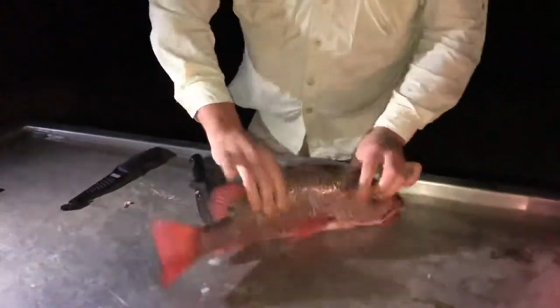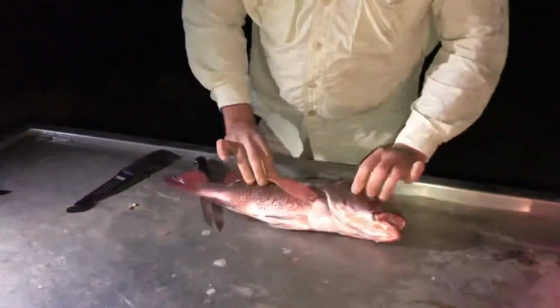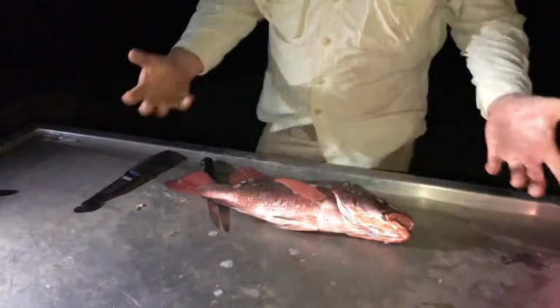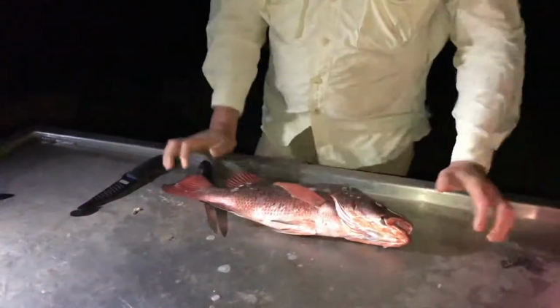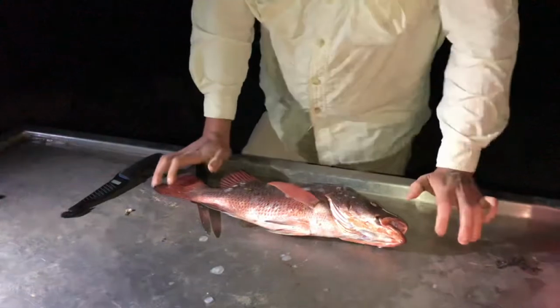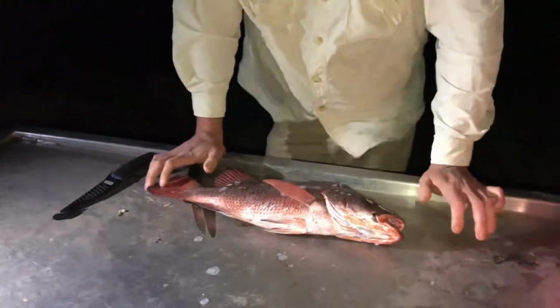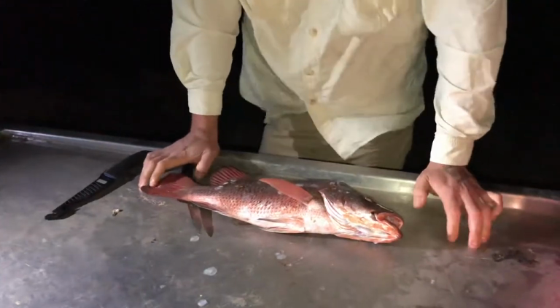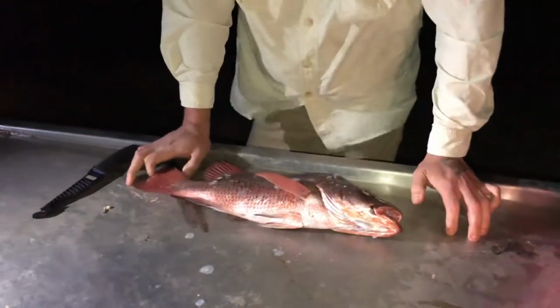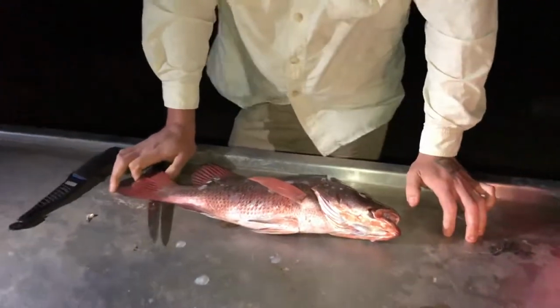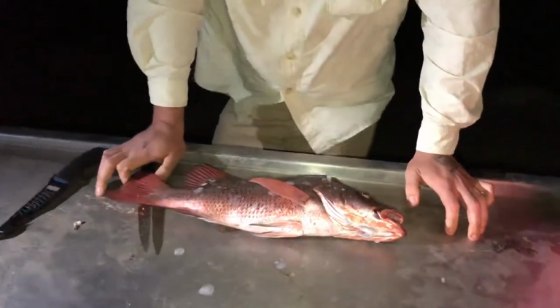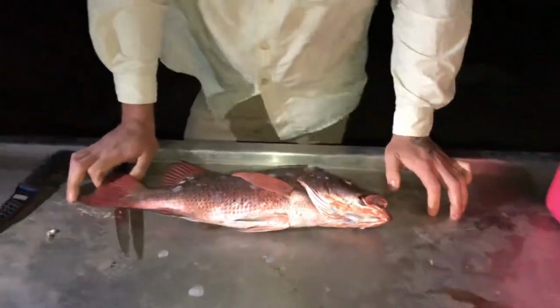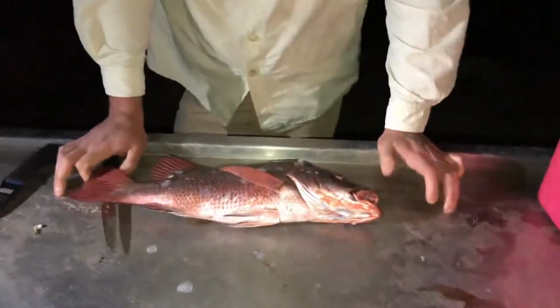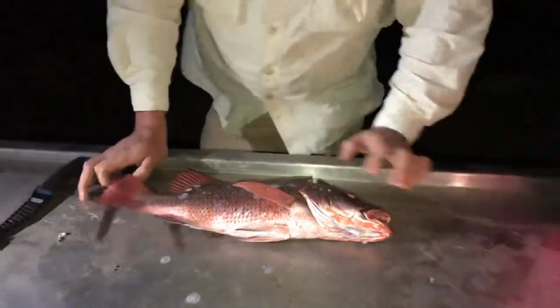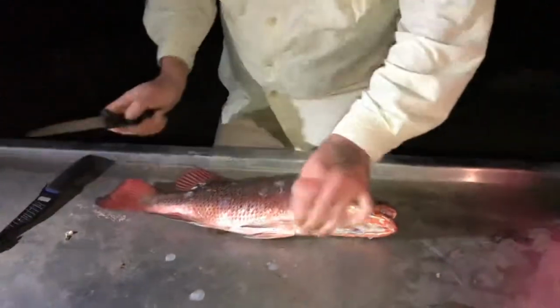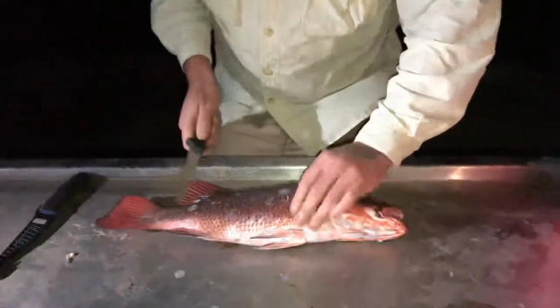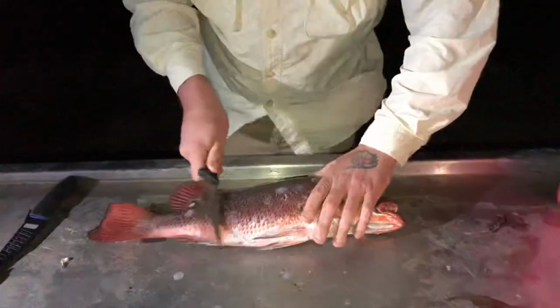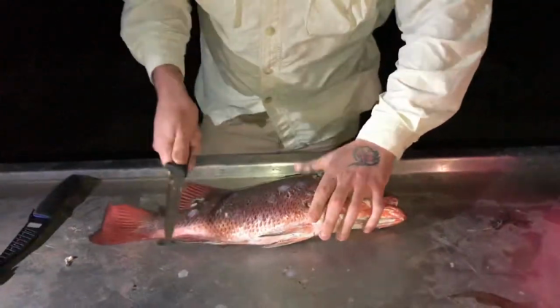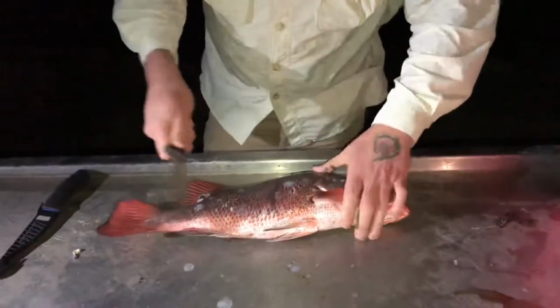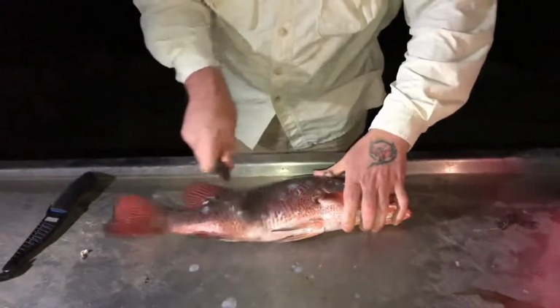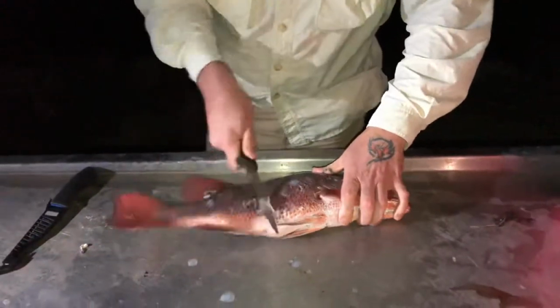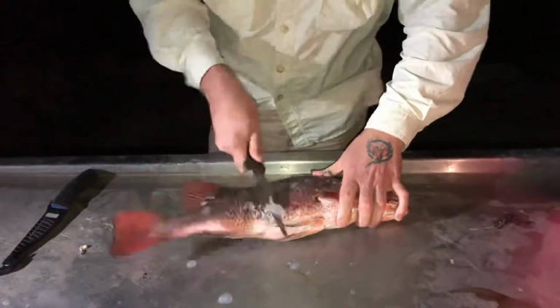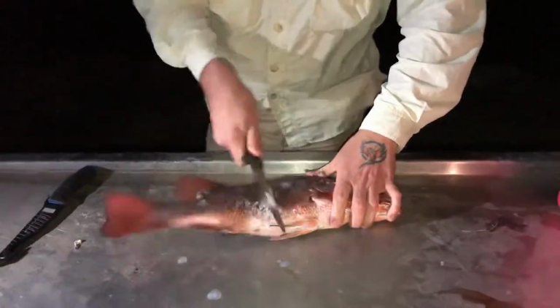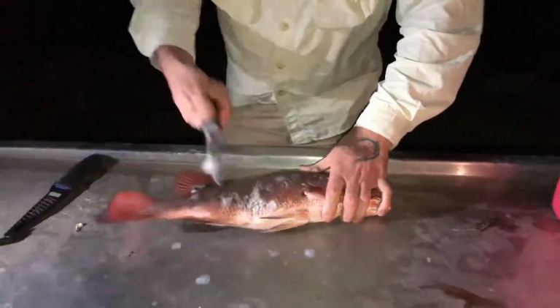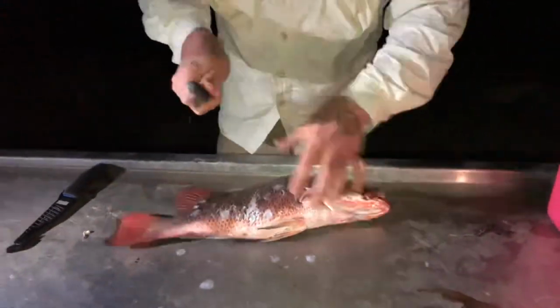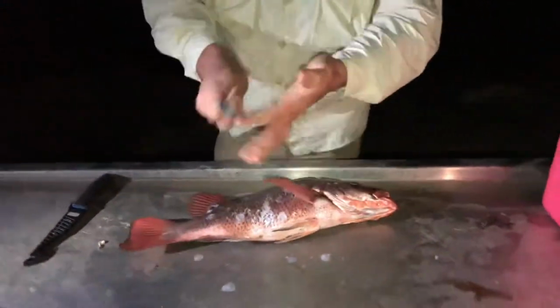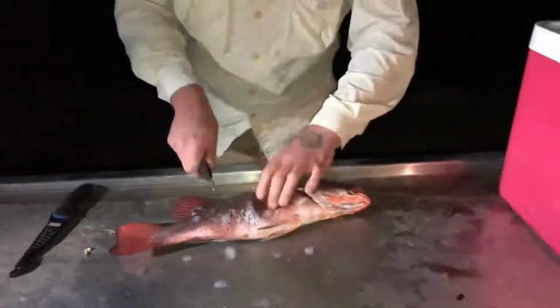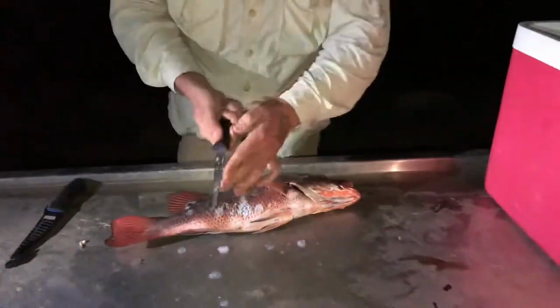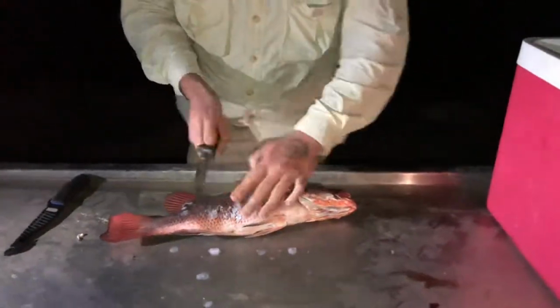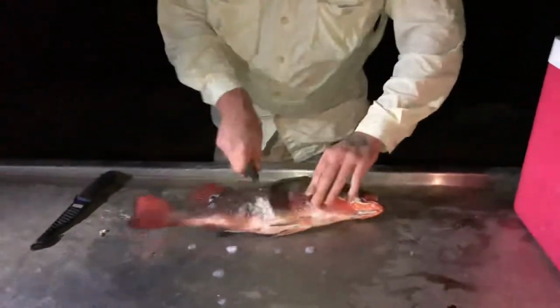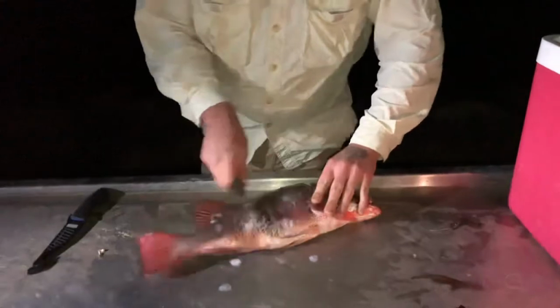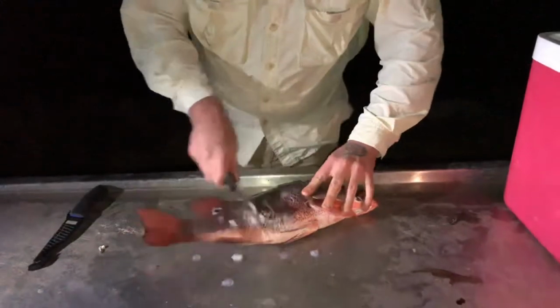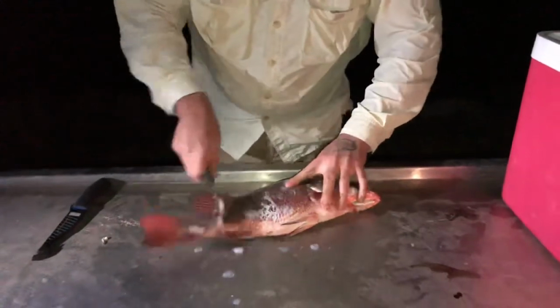With fish you want to get to him as soon as possible, so don't leave him sitting in your fridge for a few days before you skin him and gut him. Get to it as quick as you can. We're going to start with the back of your knife — the blunt bit — and start taking the scales off.